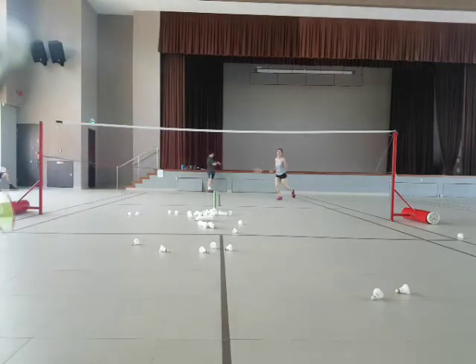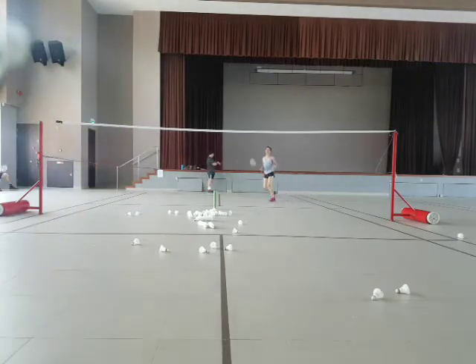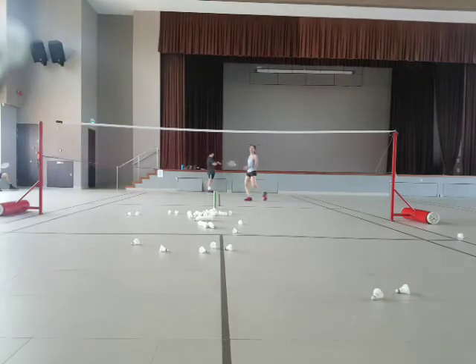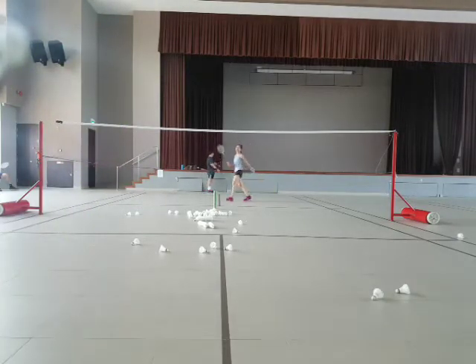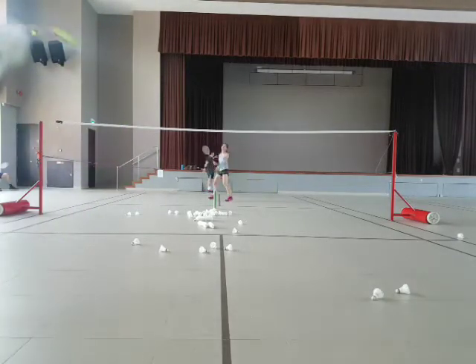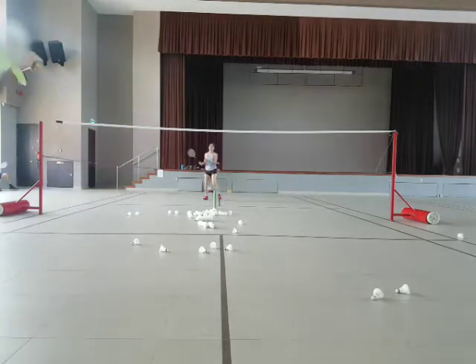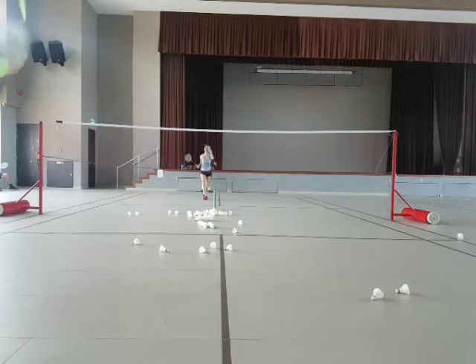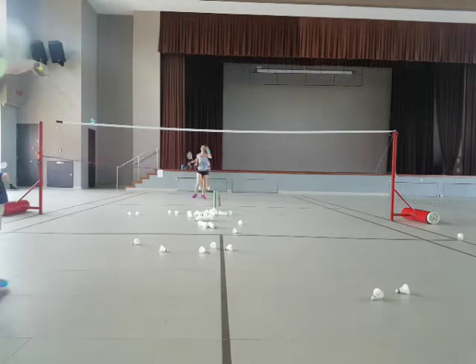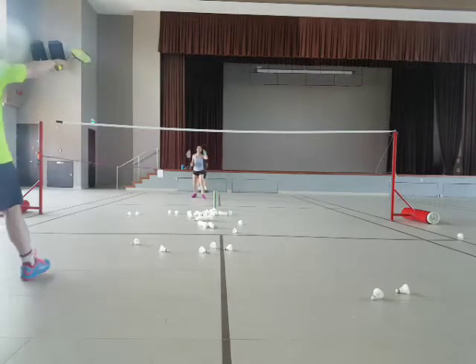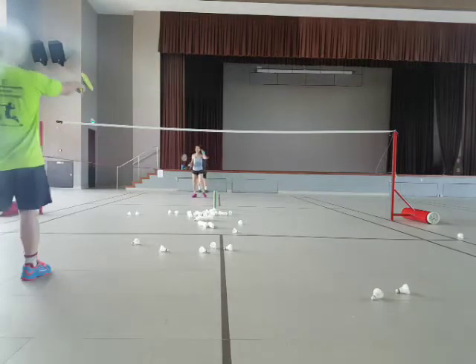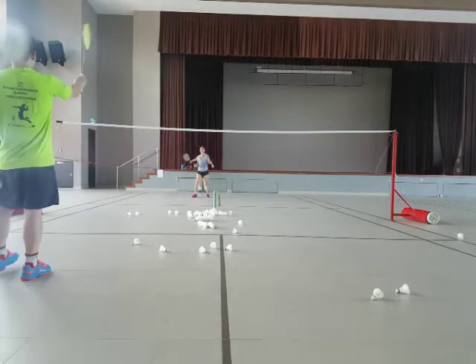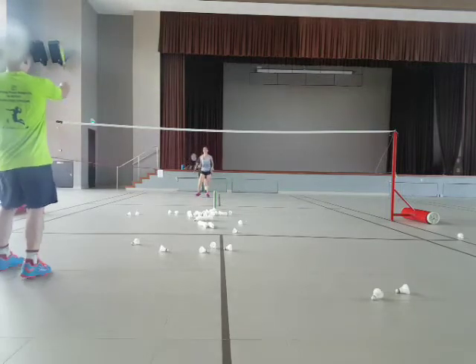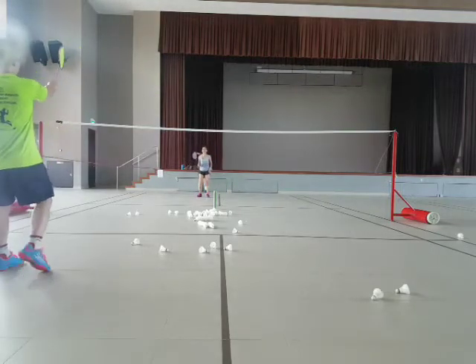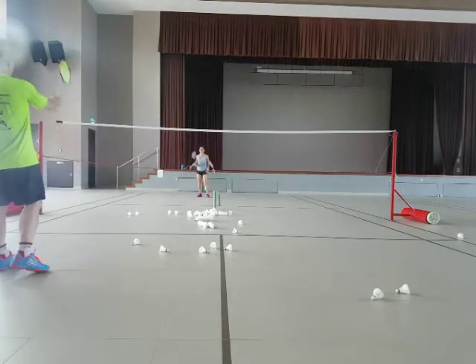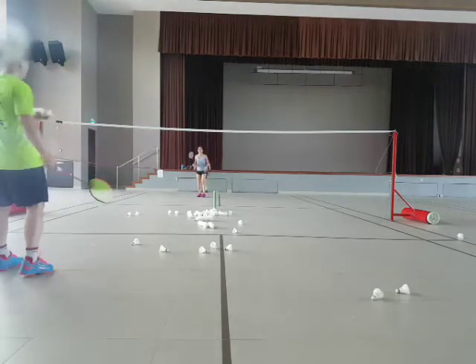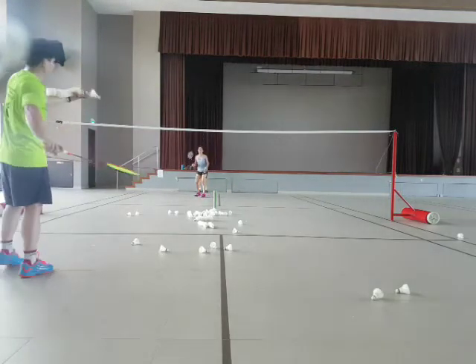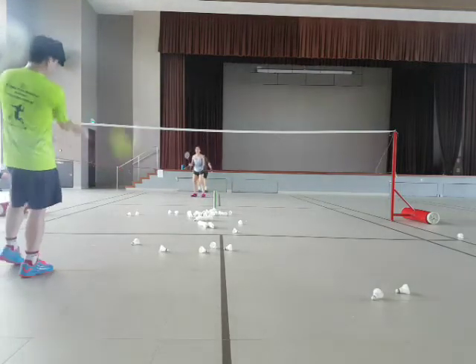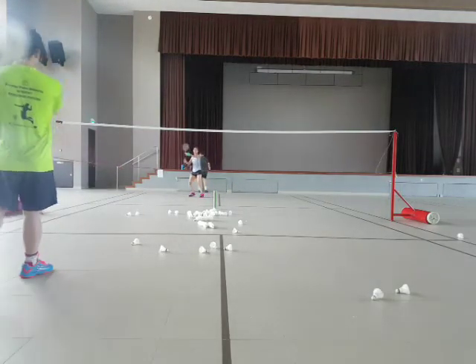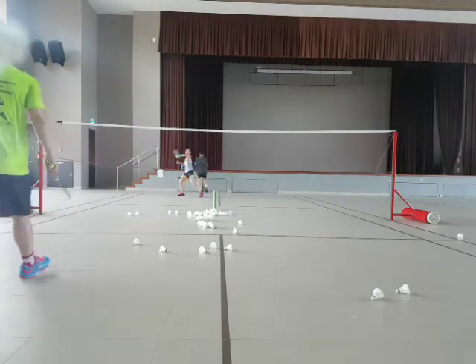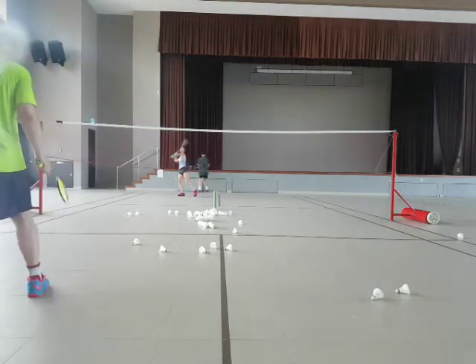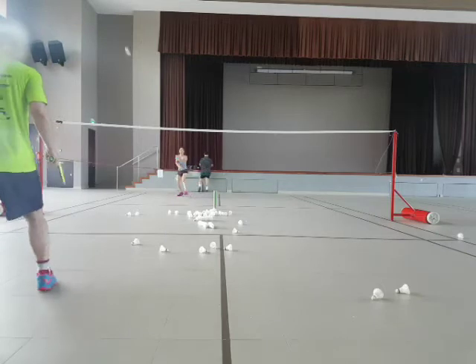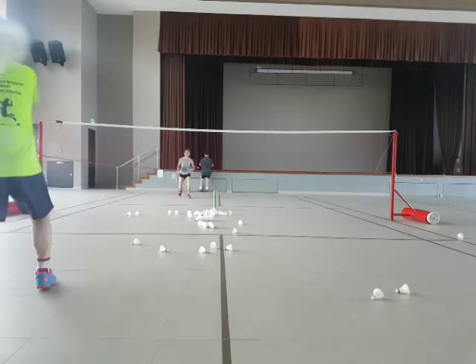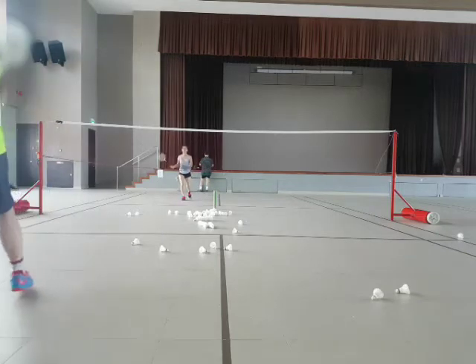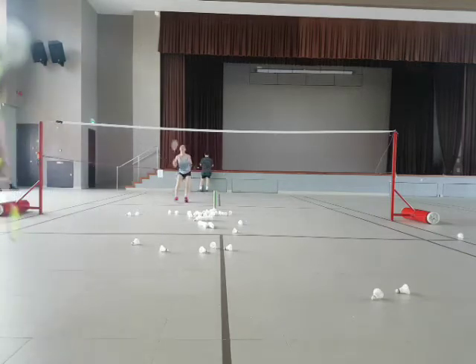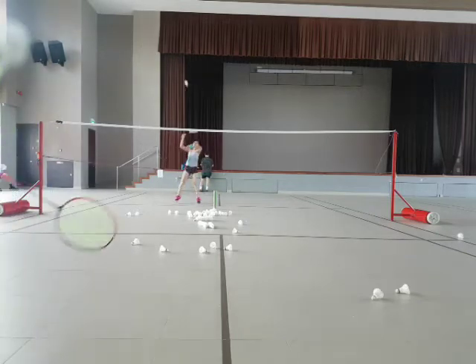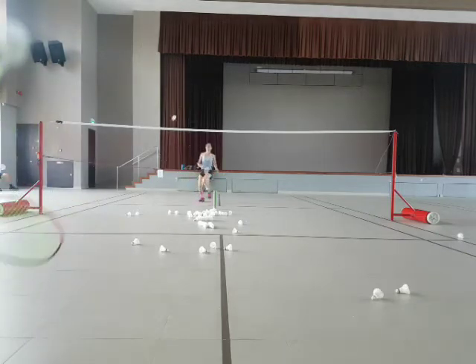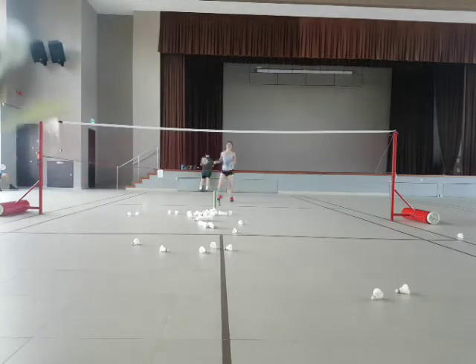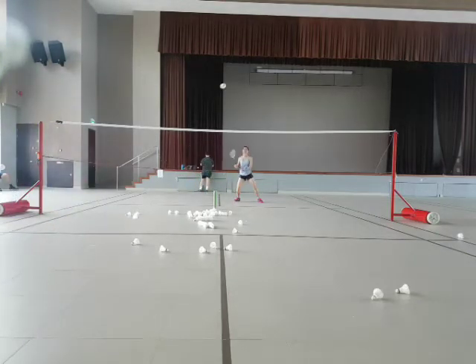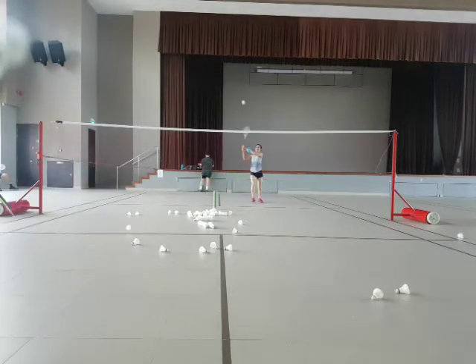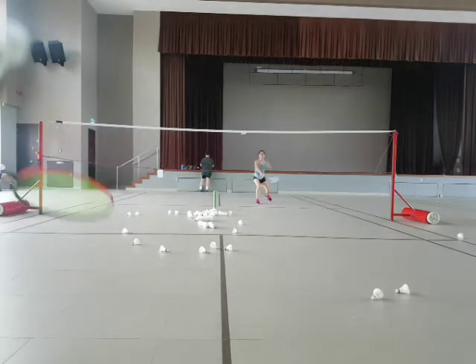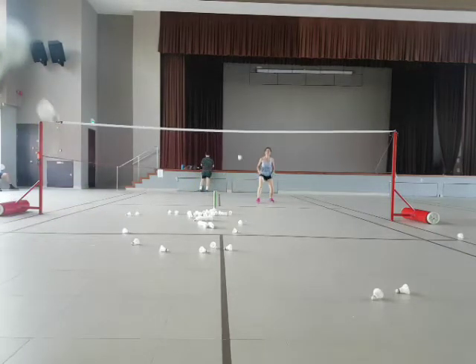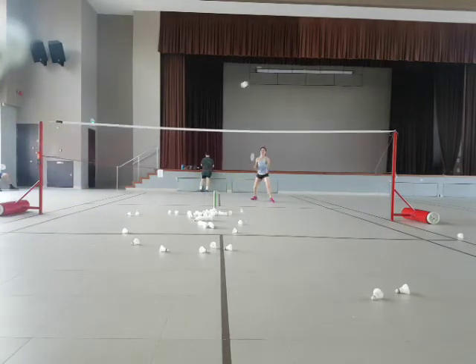So this is transition — you move forward and then you move to the back. Ready? One more time. Smash. Tap. Now bring it down. Two. Down. Two.